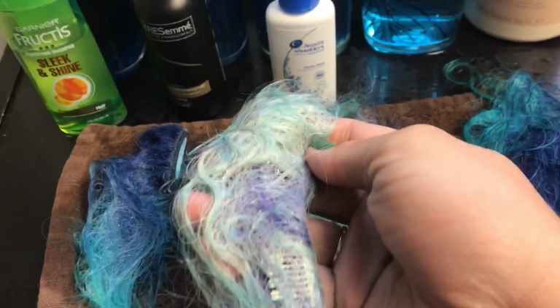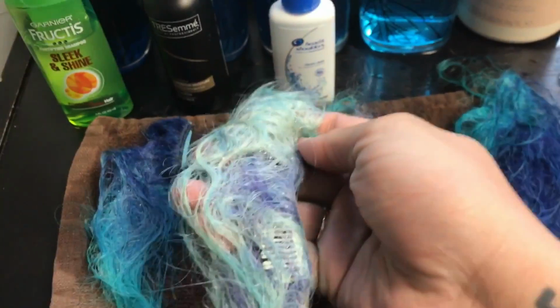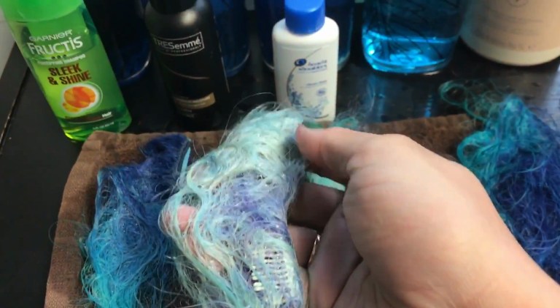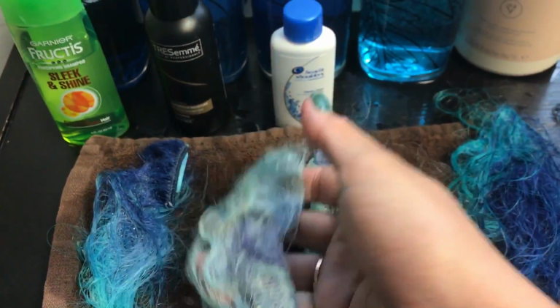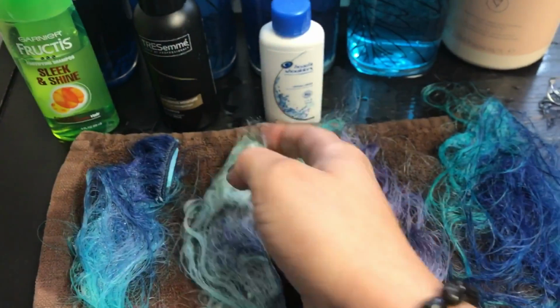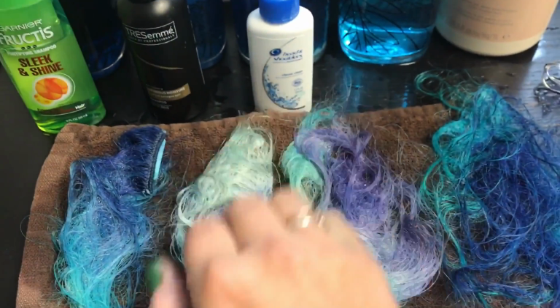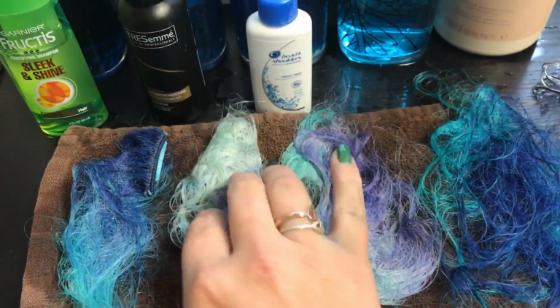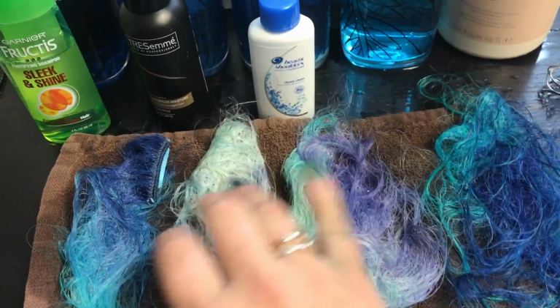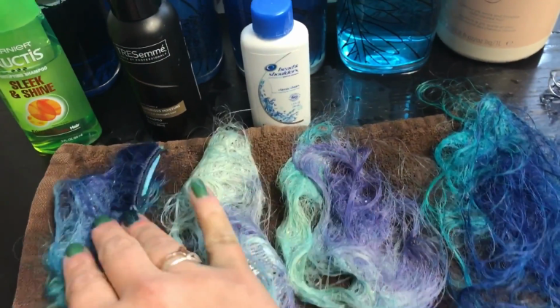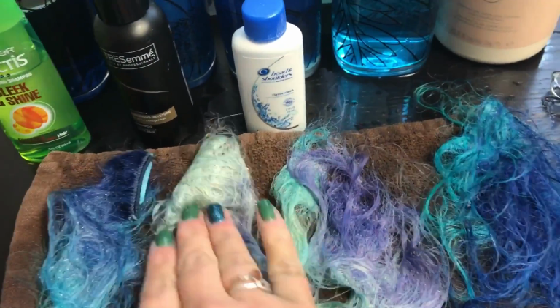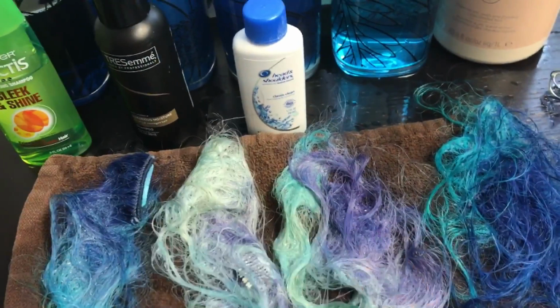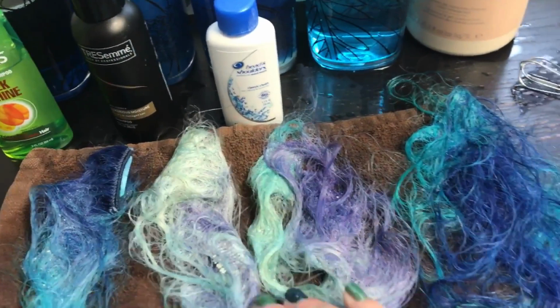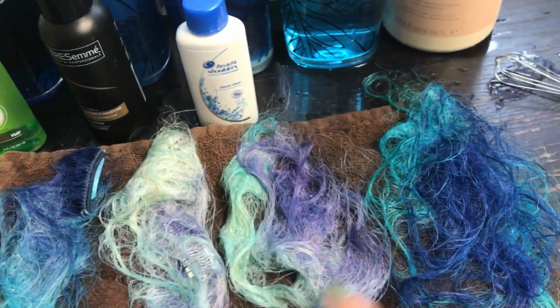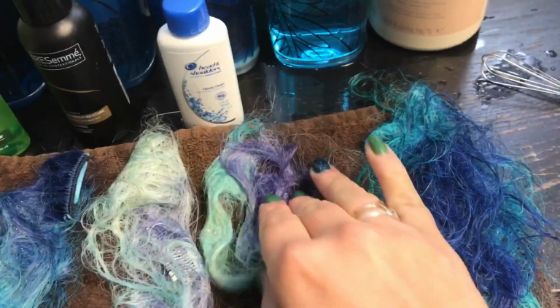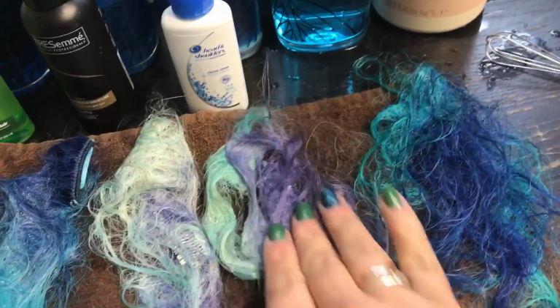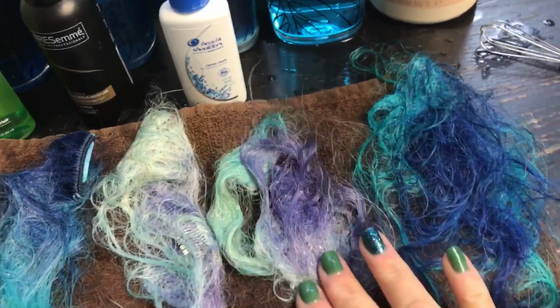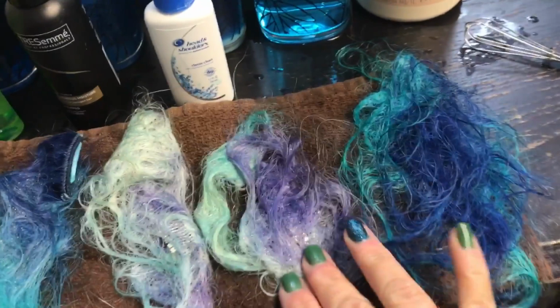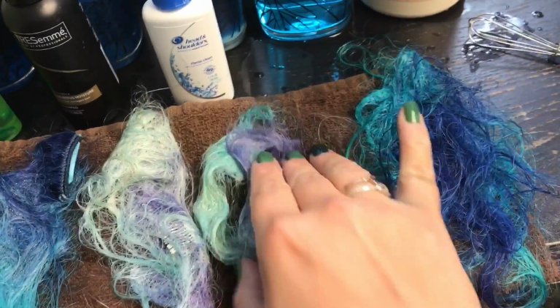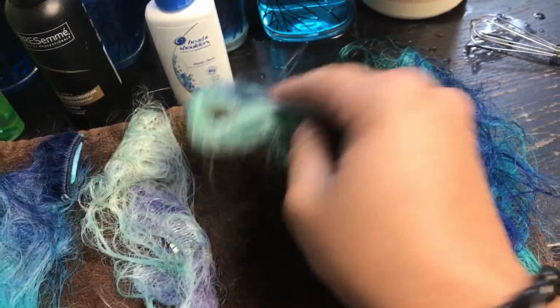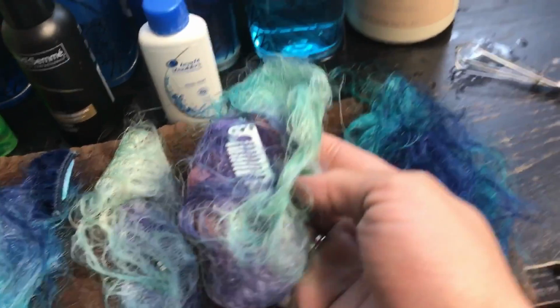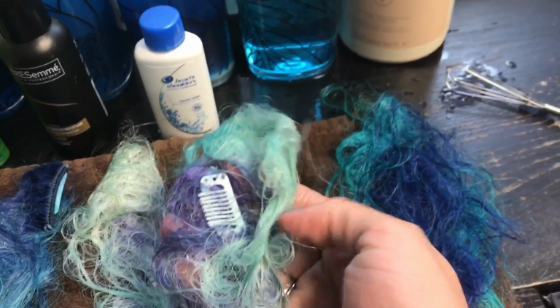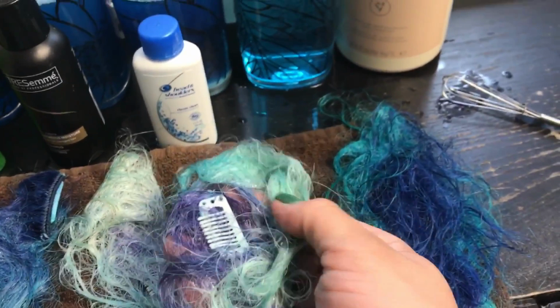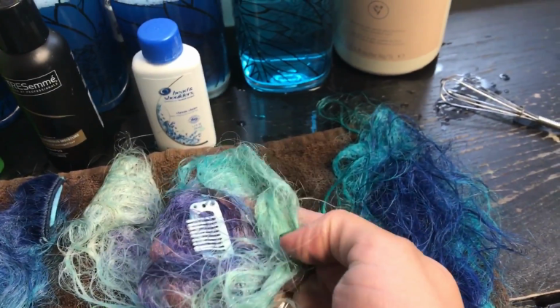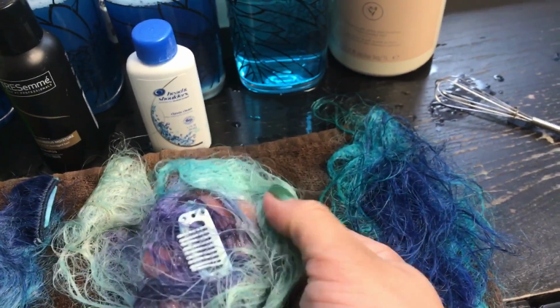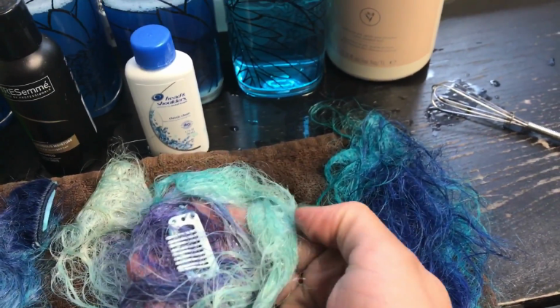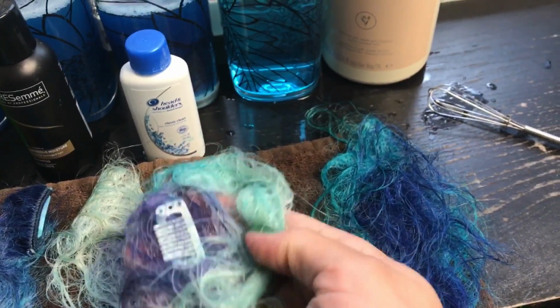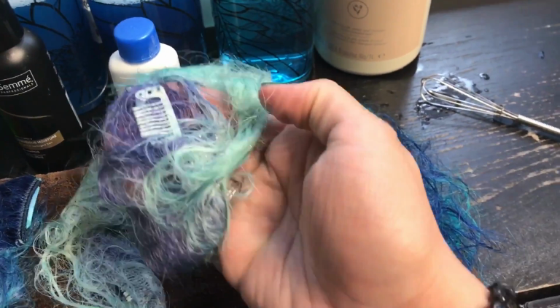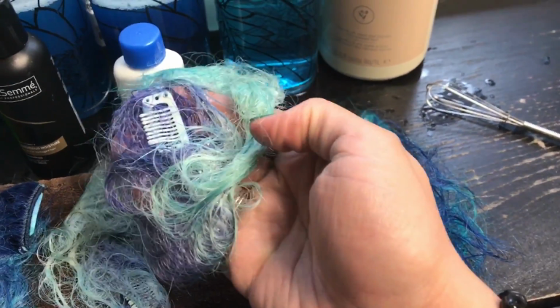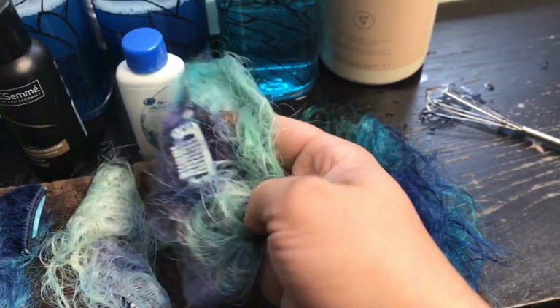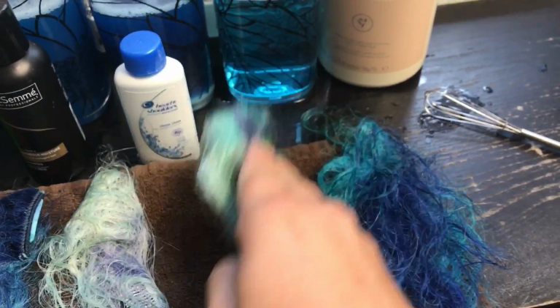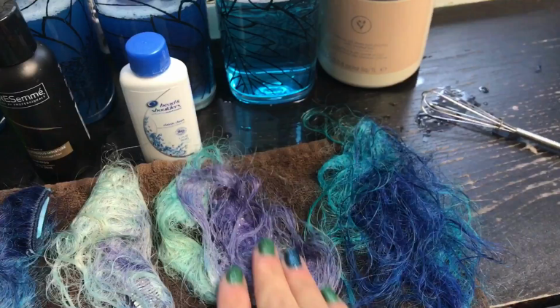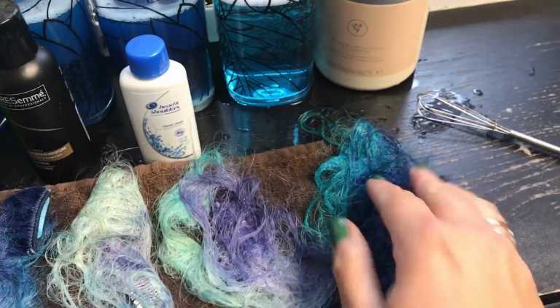That's five minutes of shampoo — how many shampoos do we think that is? Maybe five shampoos? That is the Head and Shoulders, which totally stripped the color out completely.